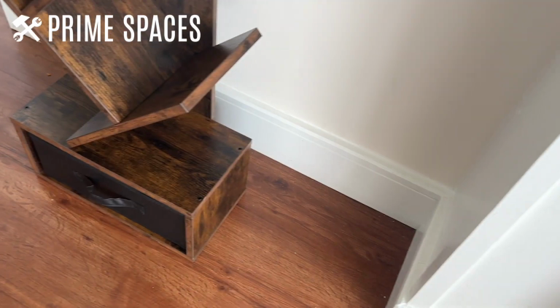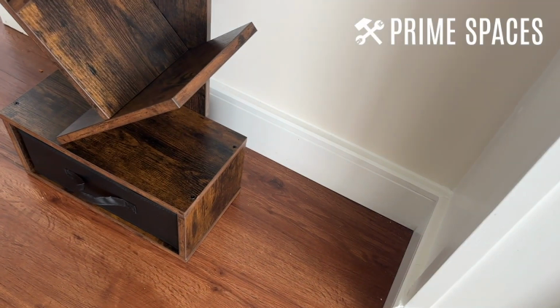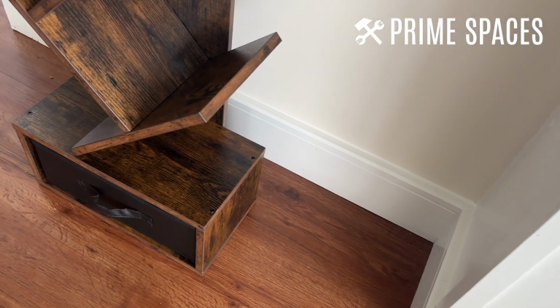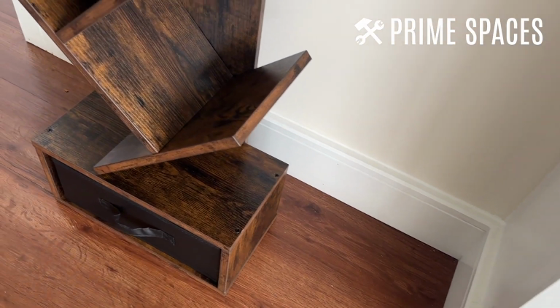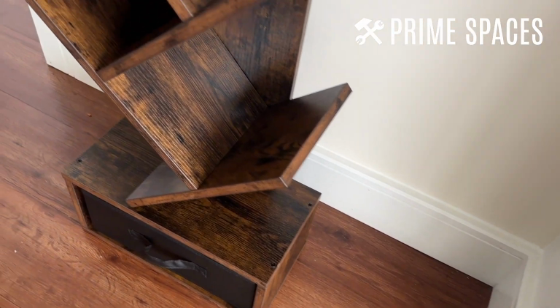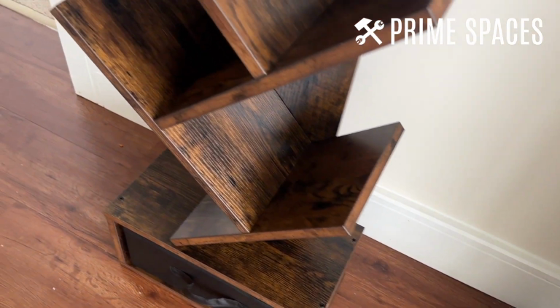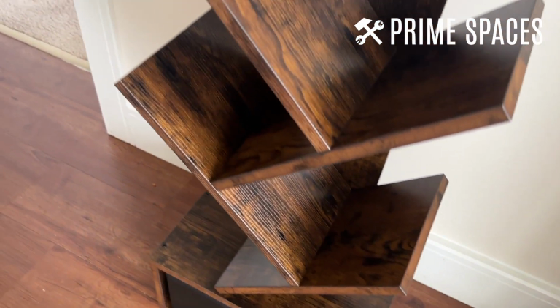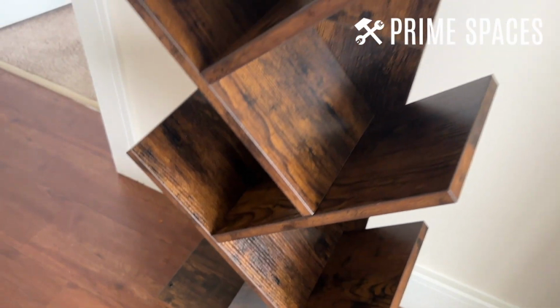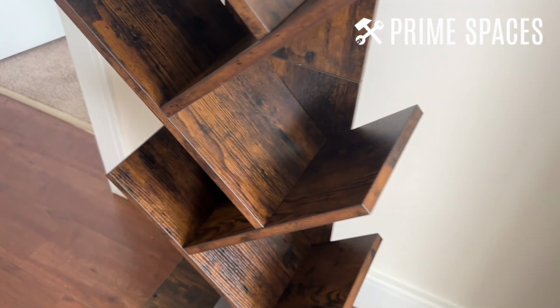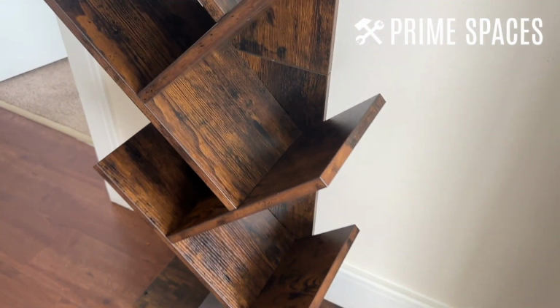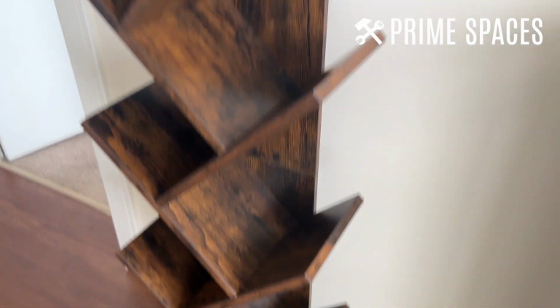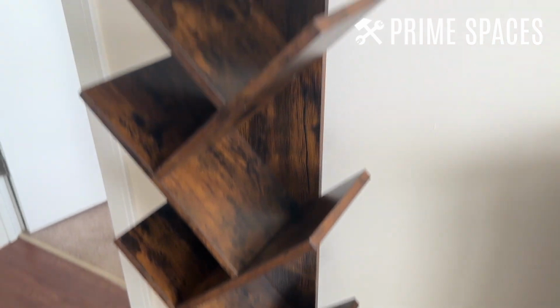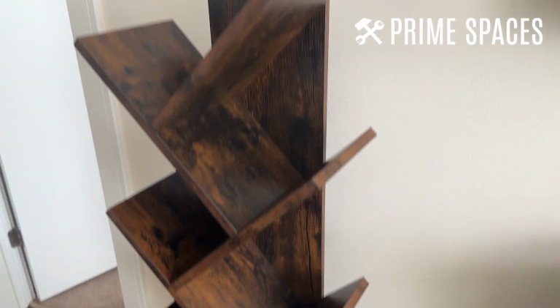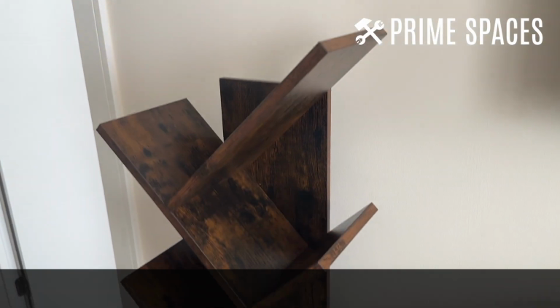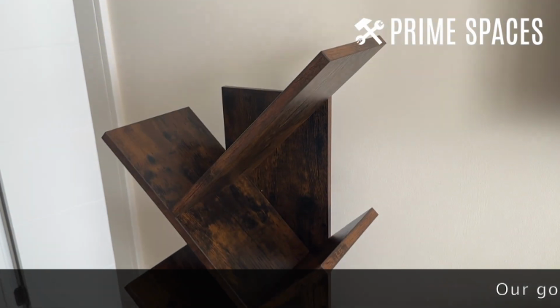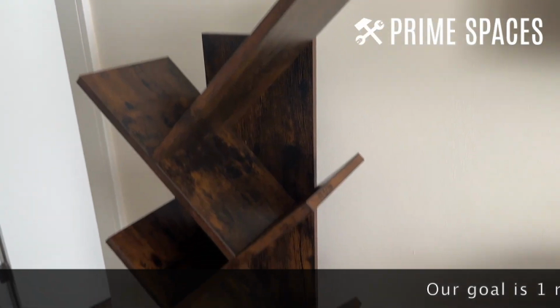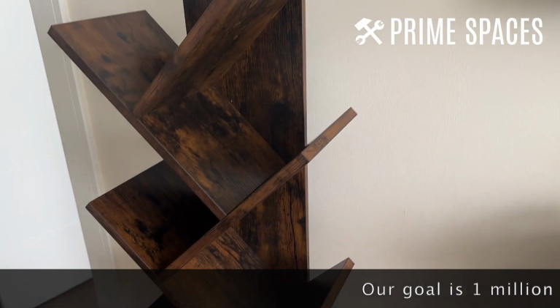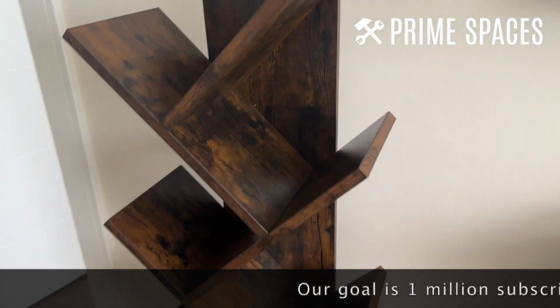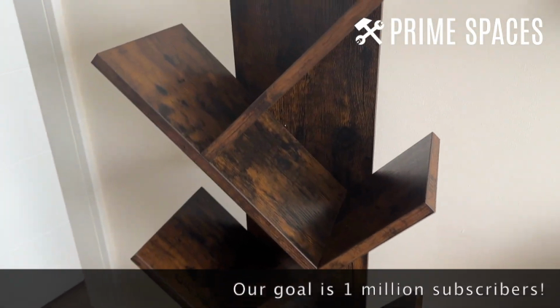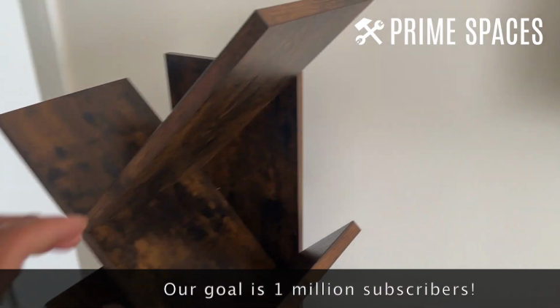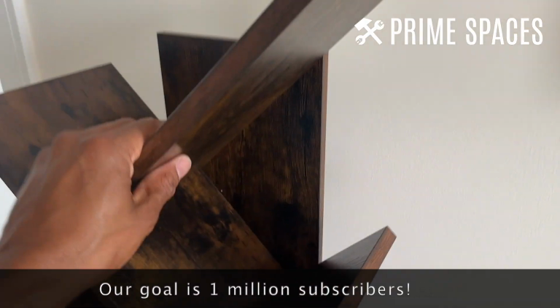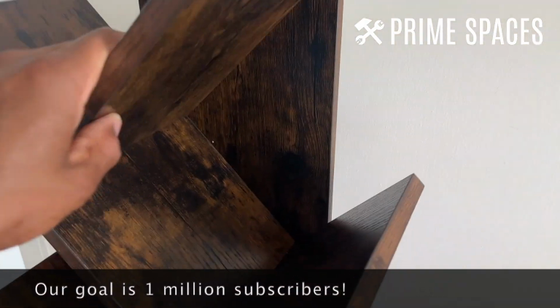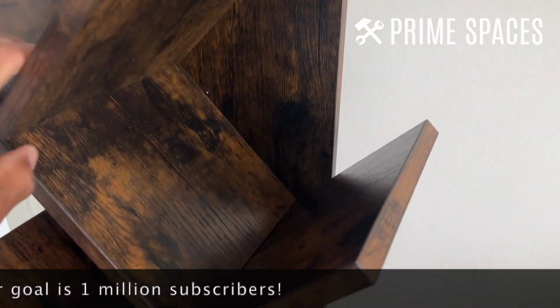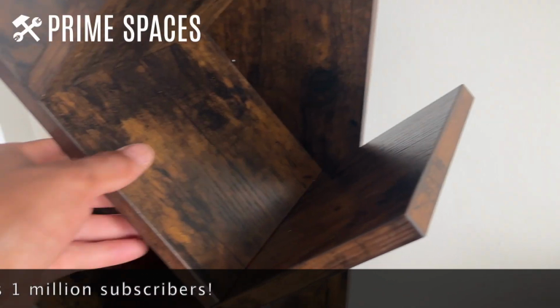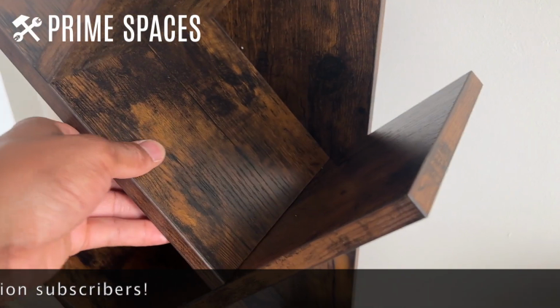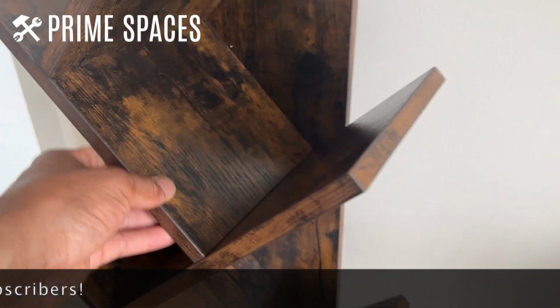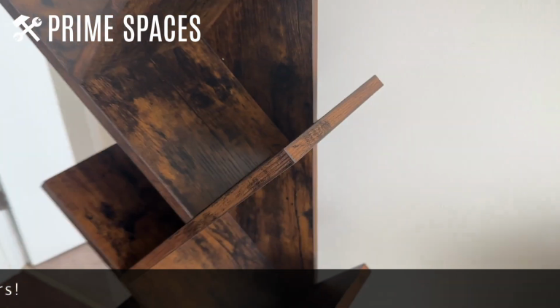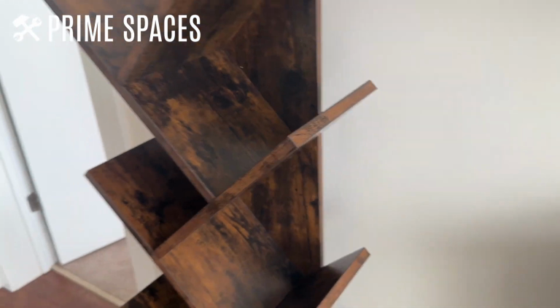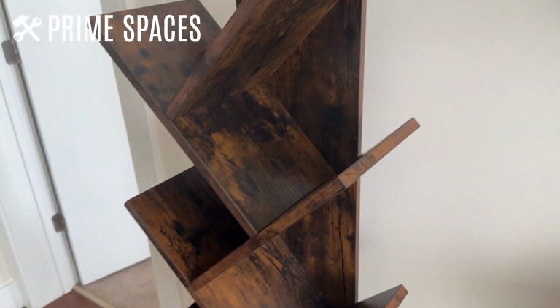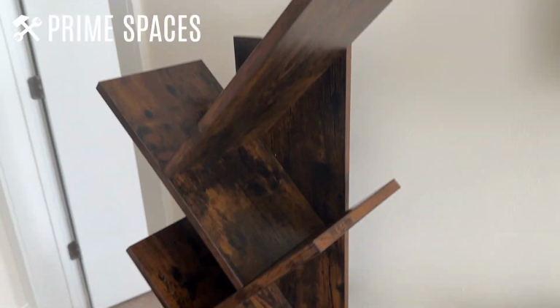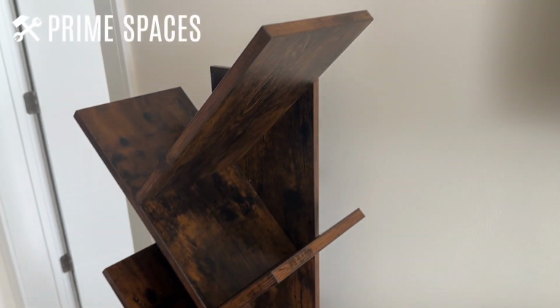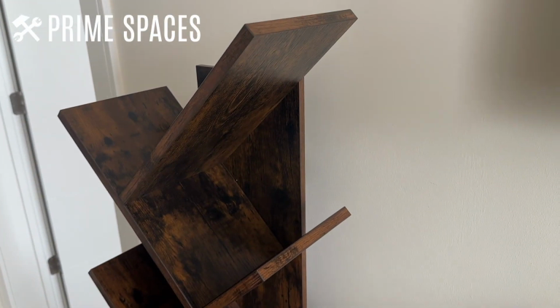I believe this color right here is like a rustic sort of brown color, and it does come in a multitude of colors, so that's also another plus. It's got a nice shine to it — that's the thing I like the most about this, particularly if you have natural light coming in.